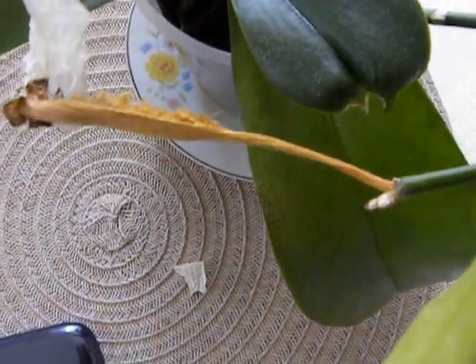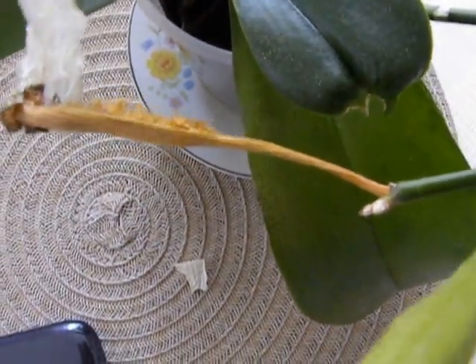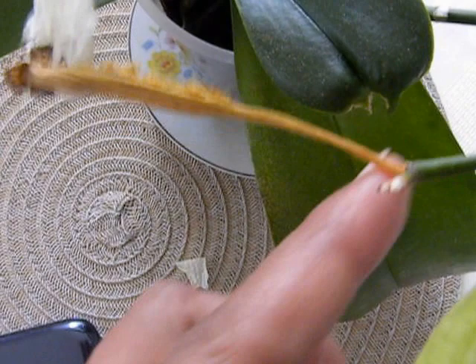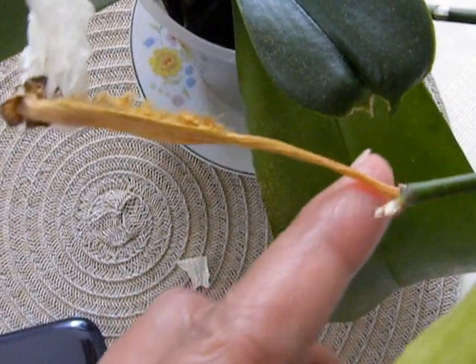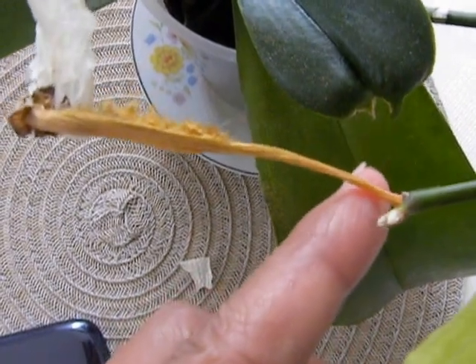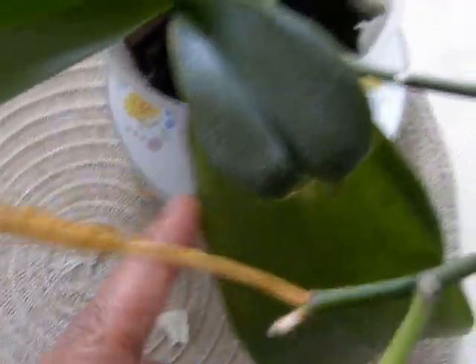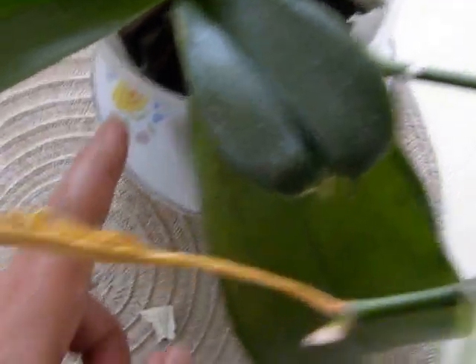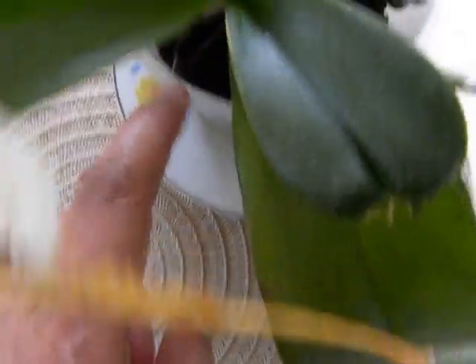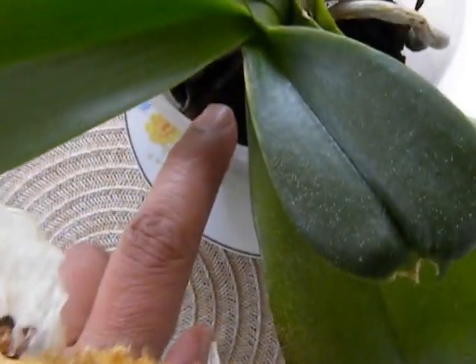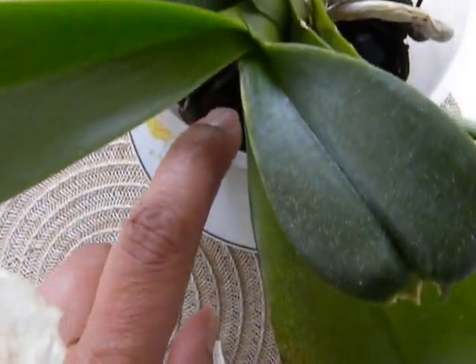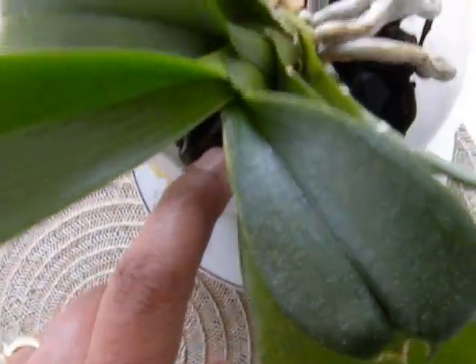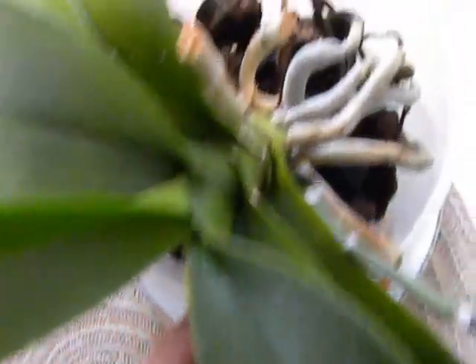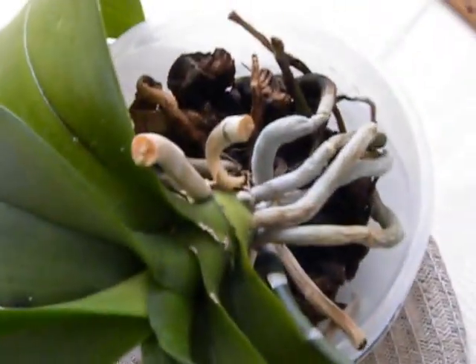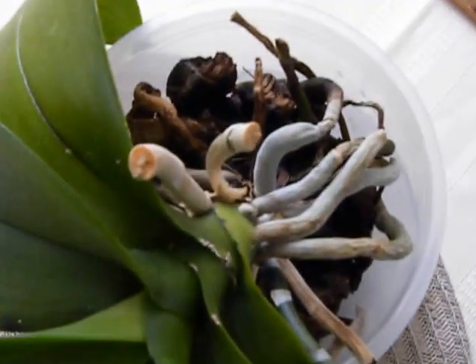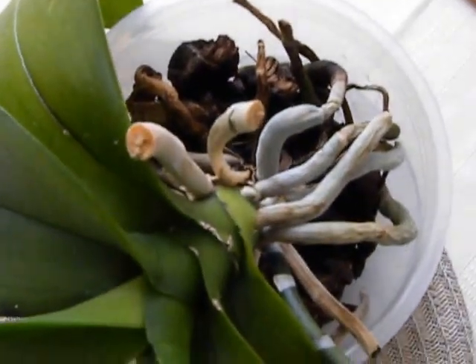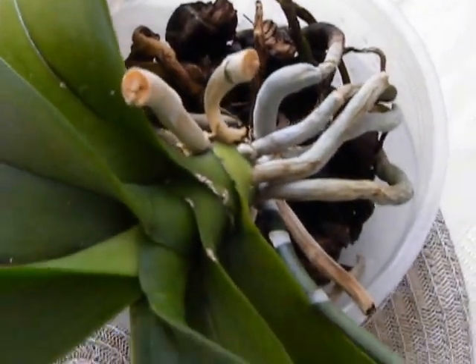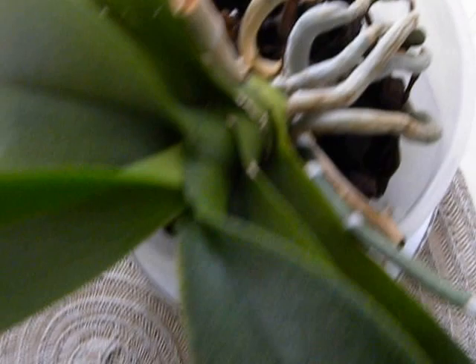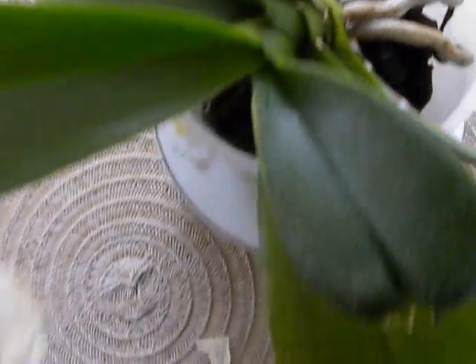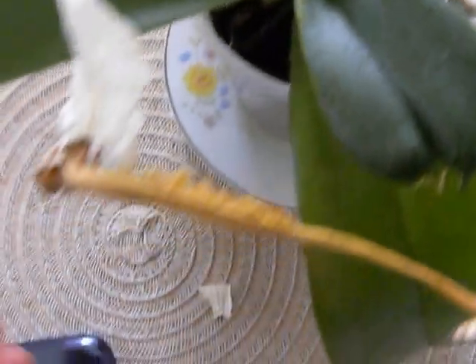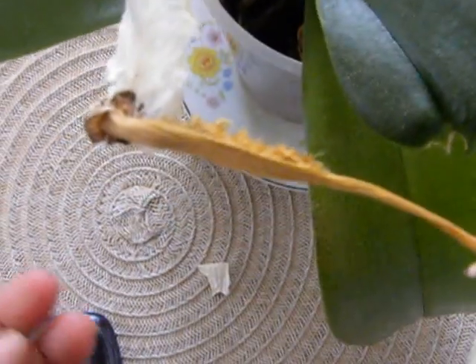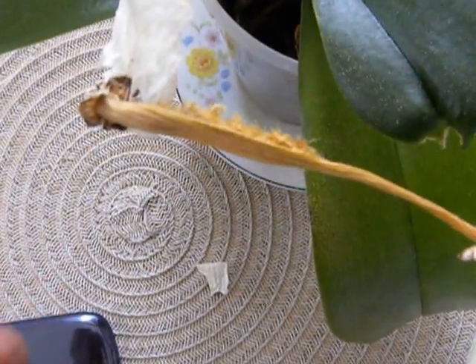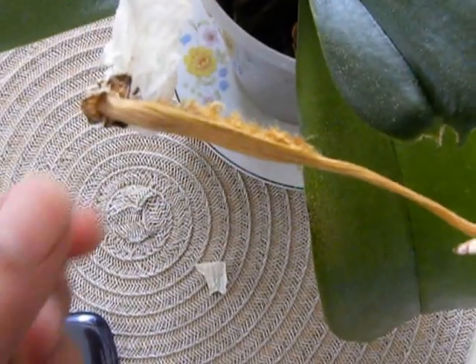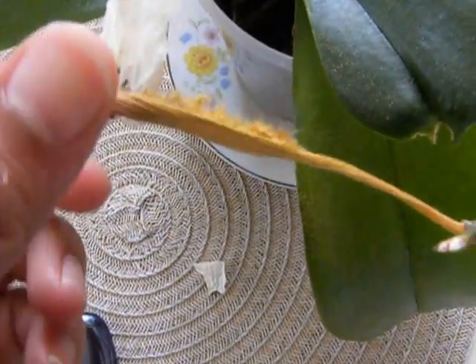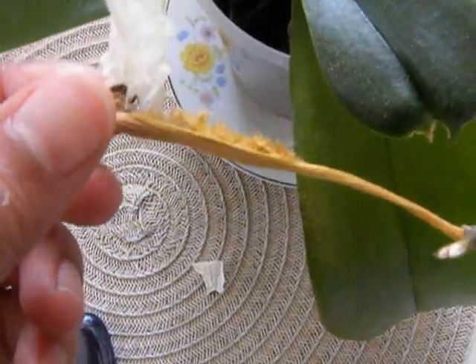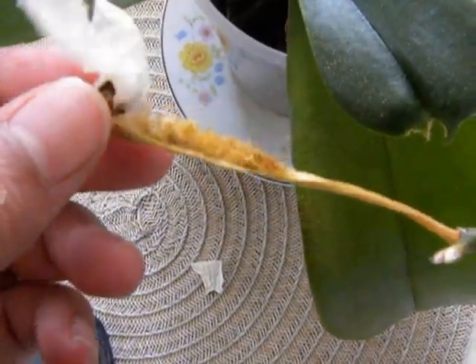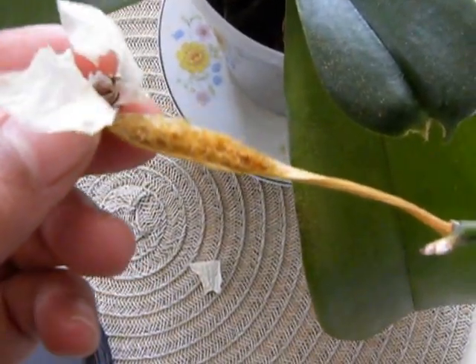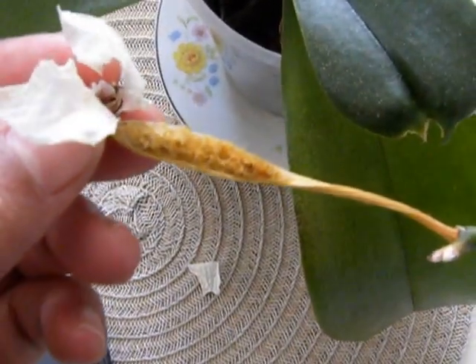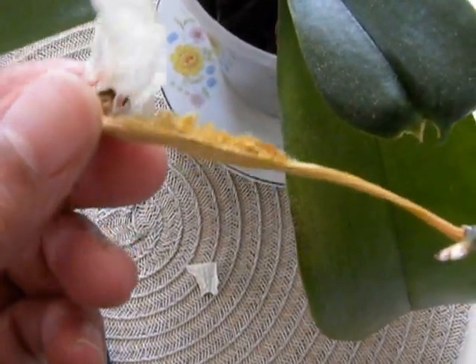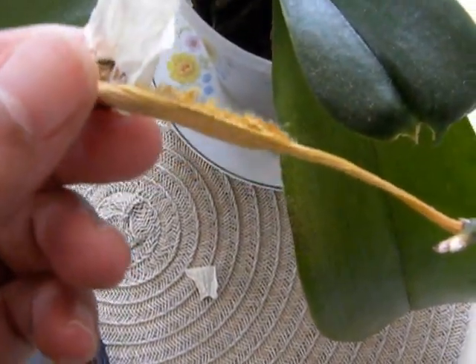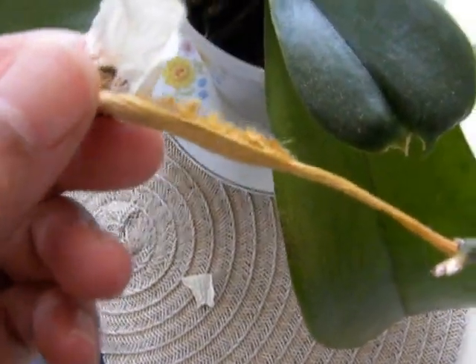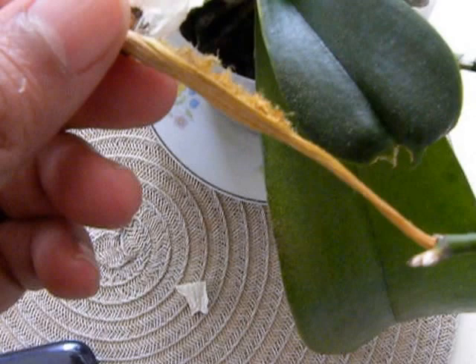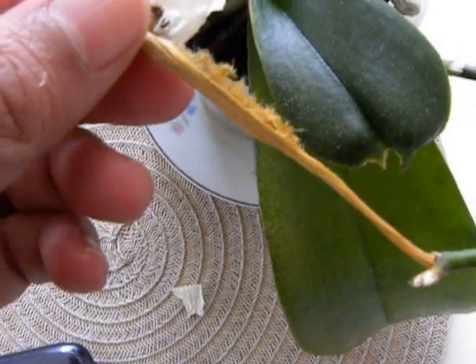So you know what I'm going to do - I'm just going to cut it off and leave it here inside the pot and see what happens. Leave it to nature - because how does it happen in nature?